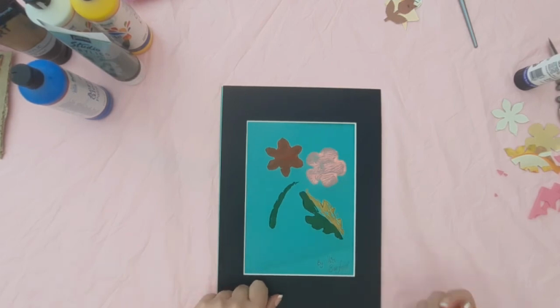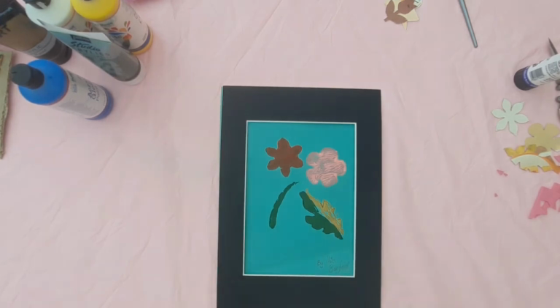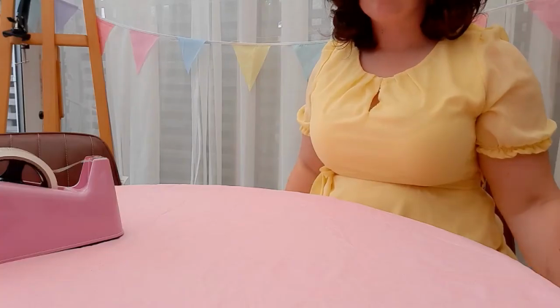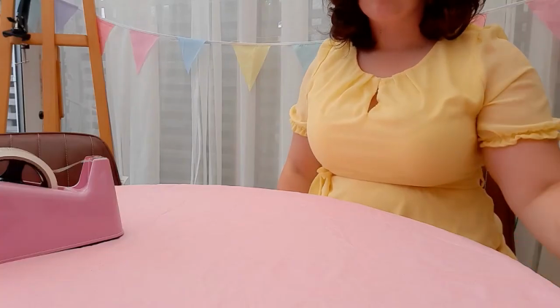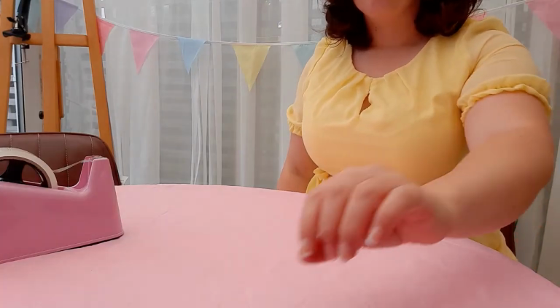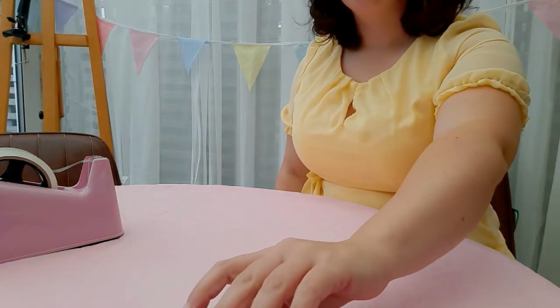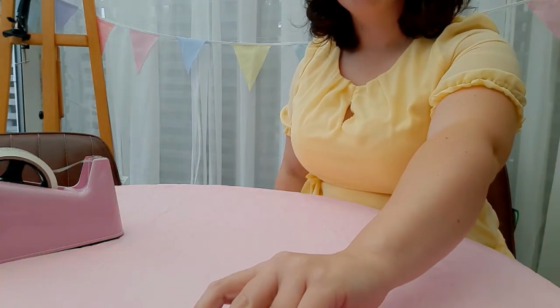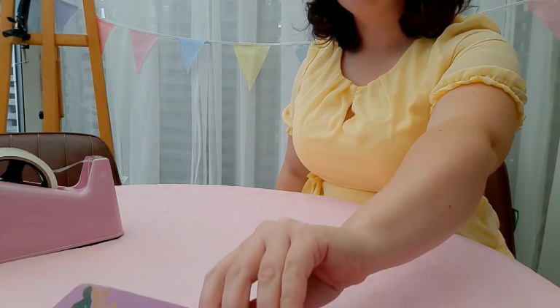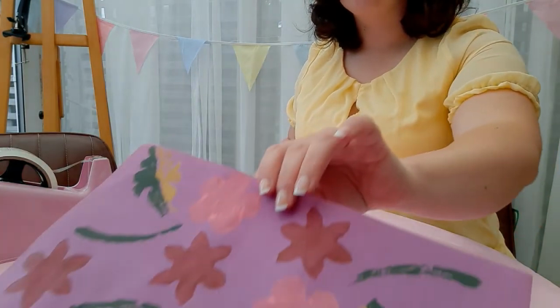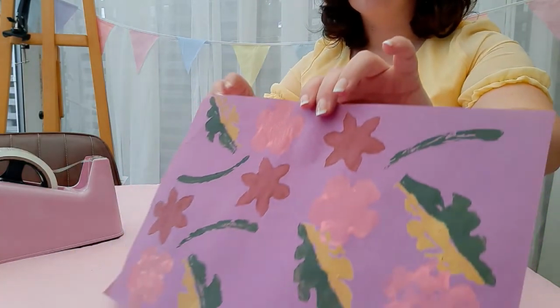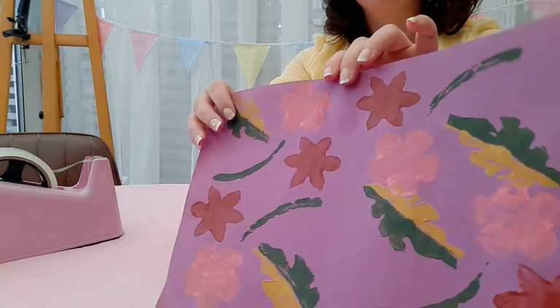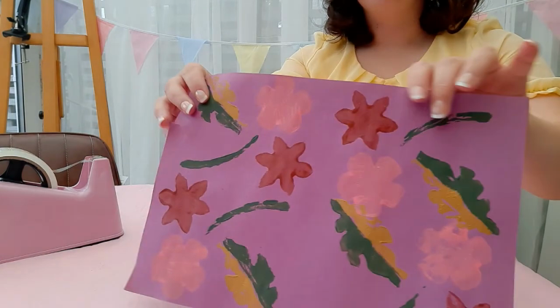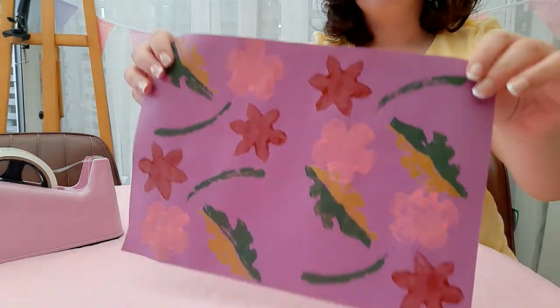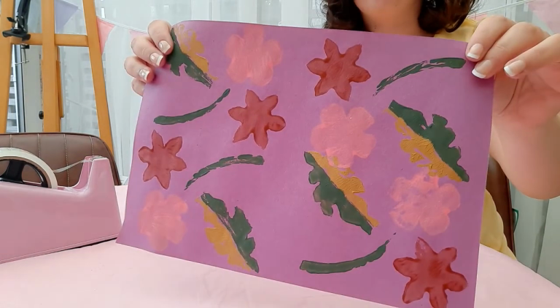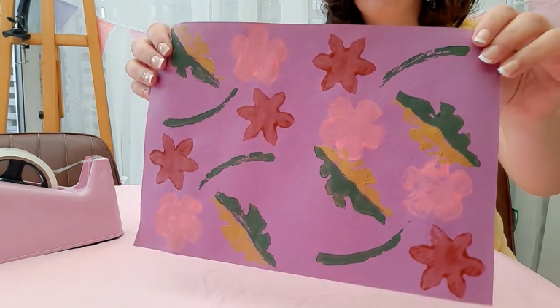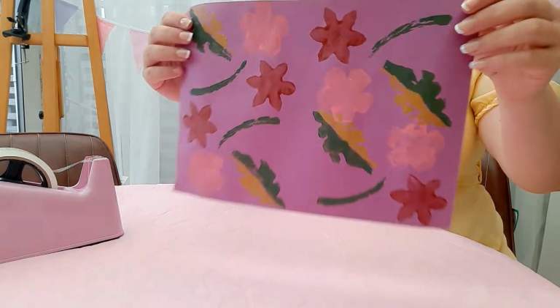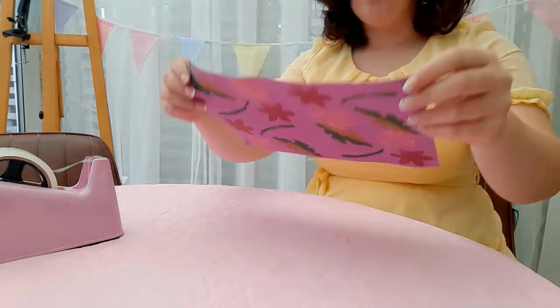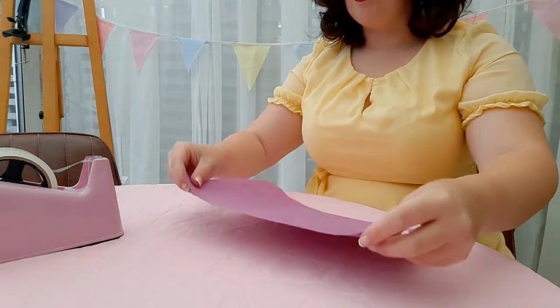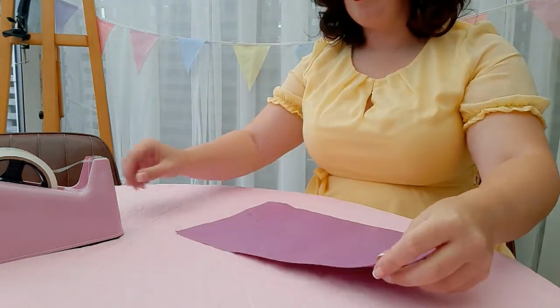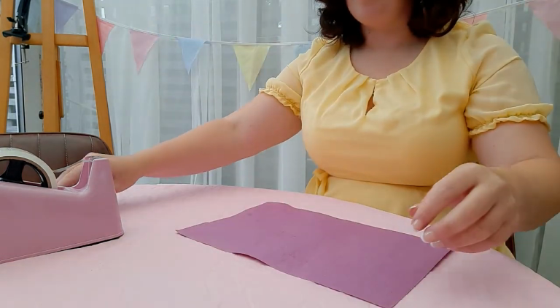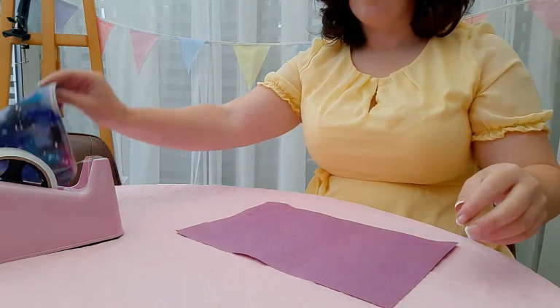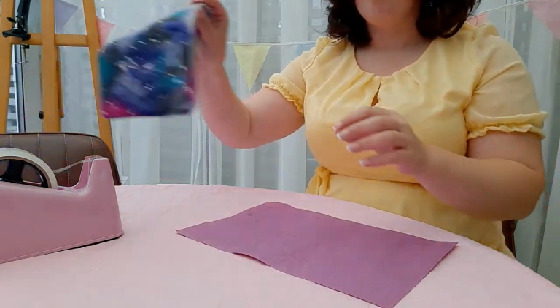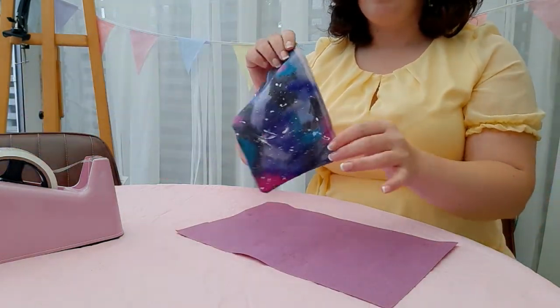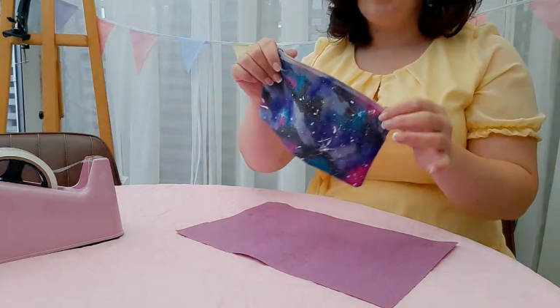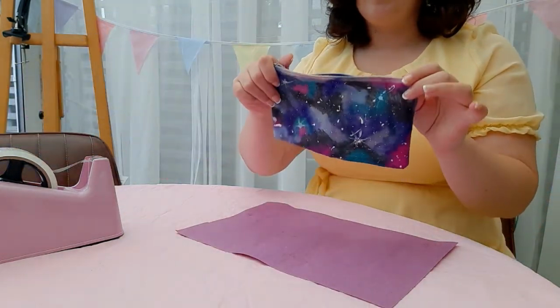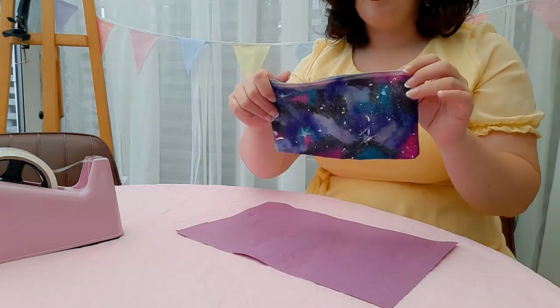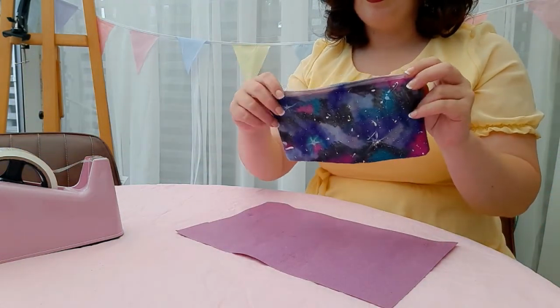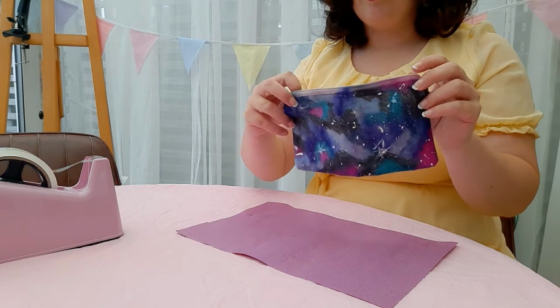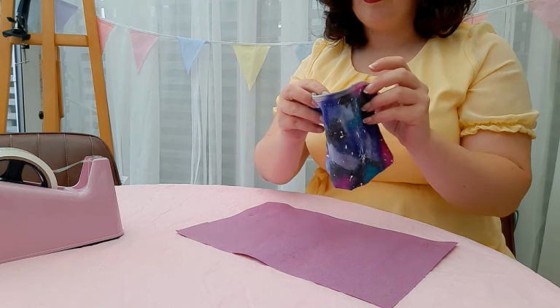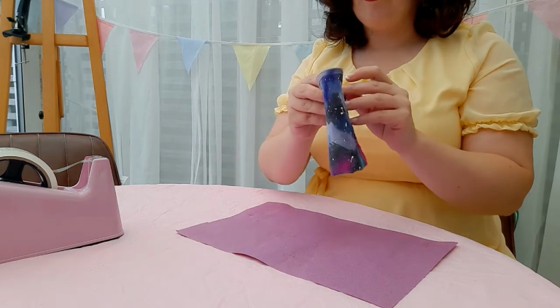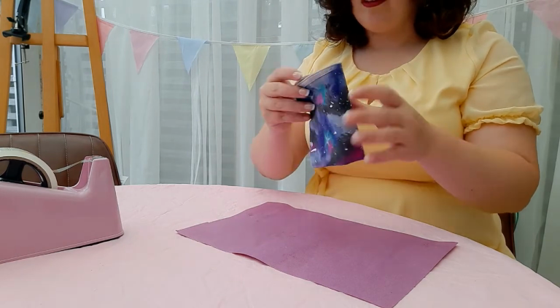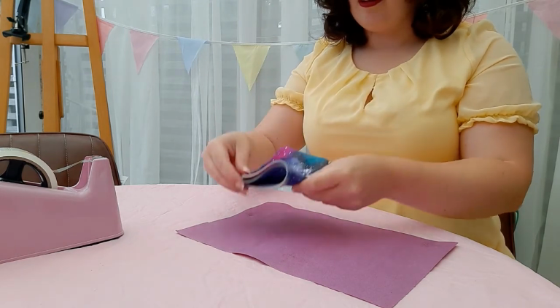If you wanted to, you could do some Christmas inspired templates and do it as Christmas wrapping paper, but as this is William Morris inspired art, I stuck to the flowers.